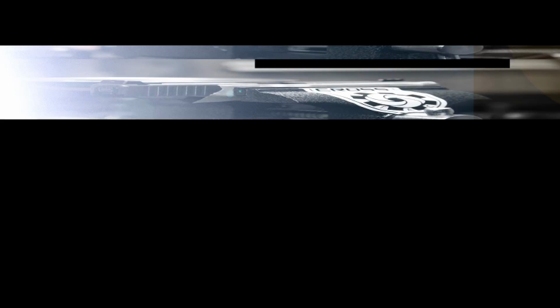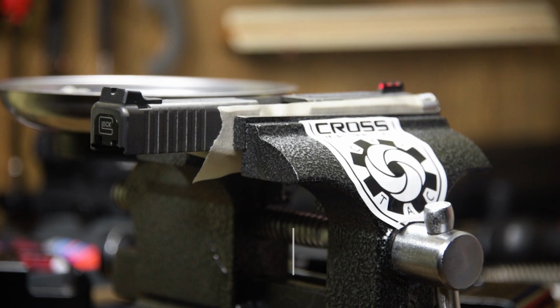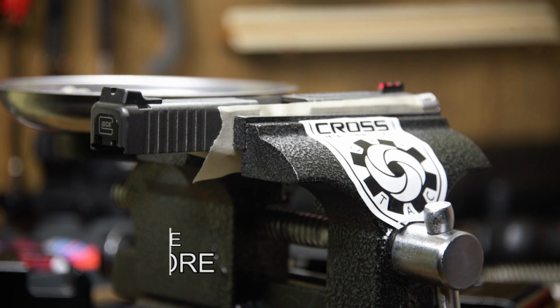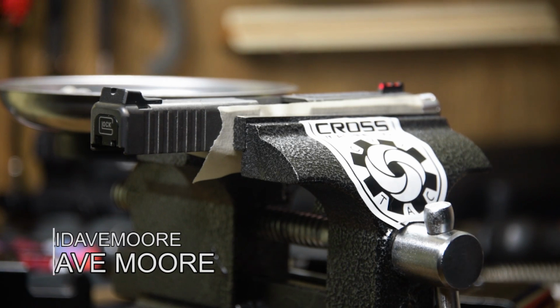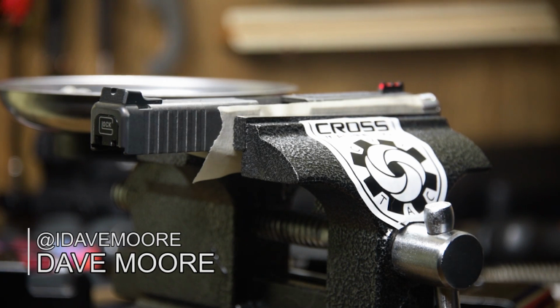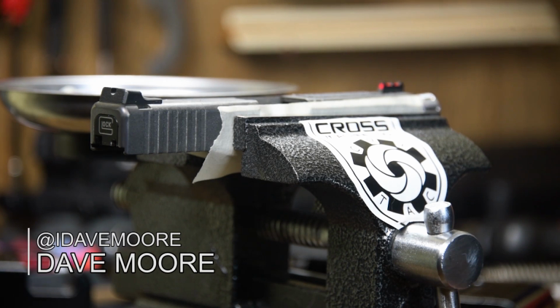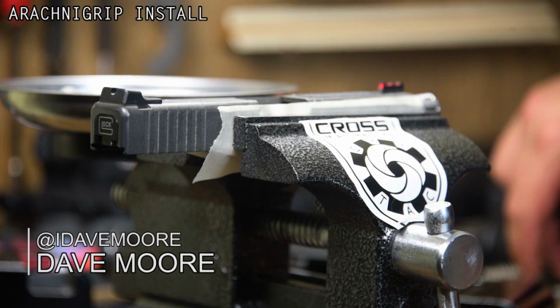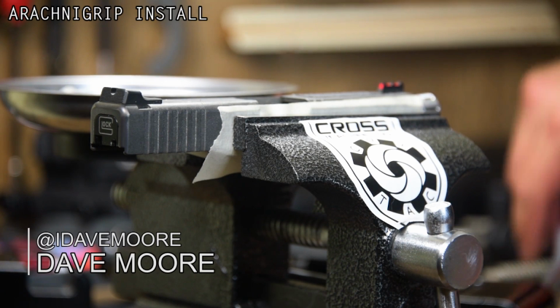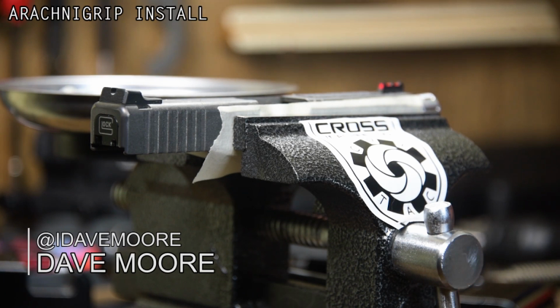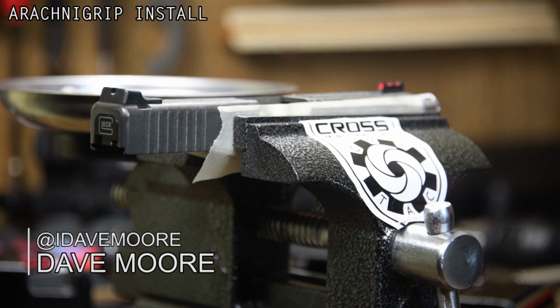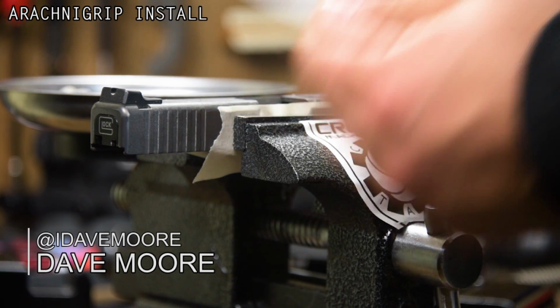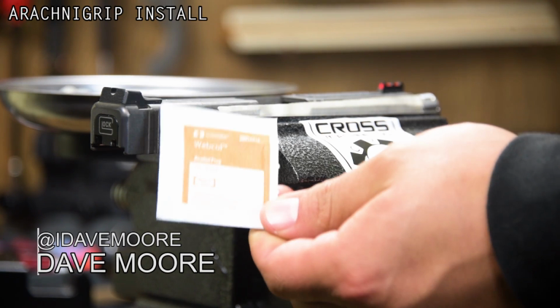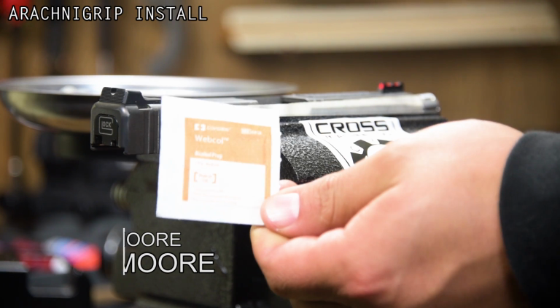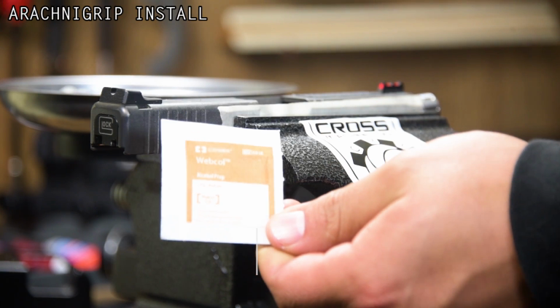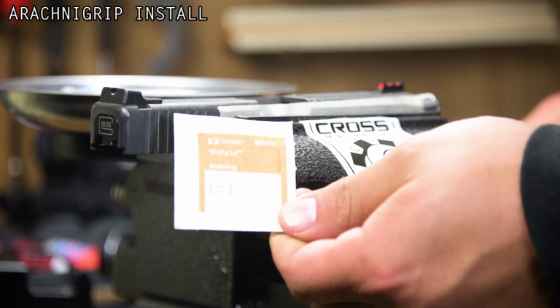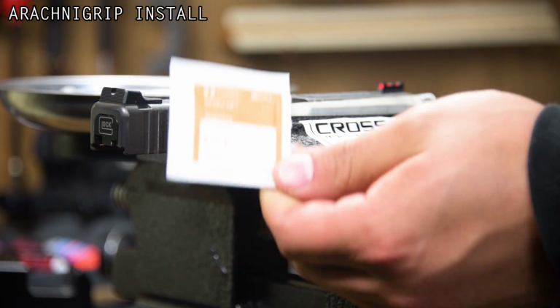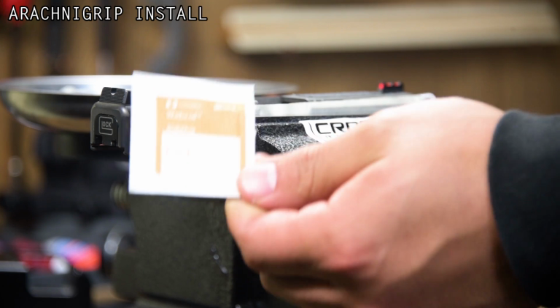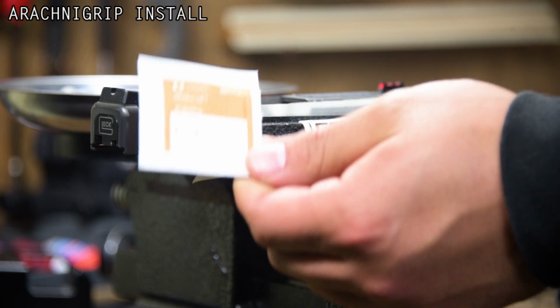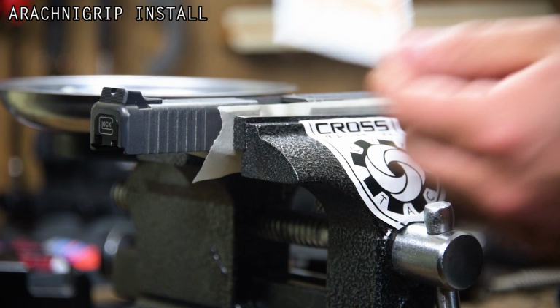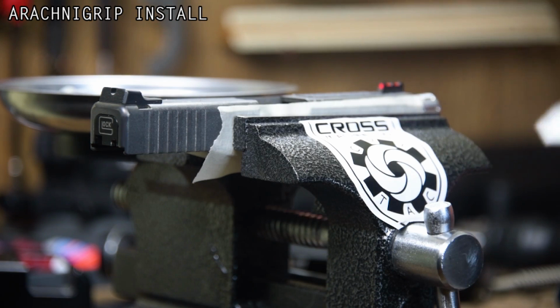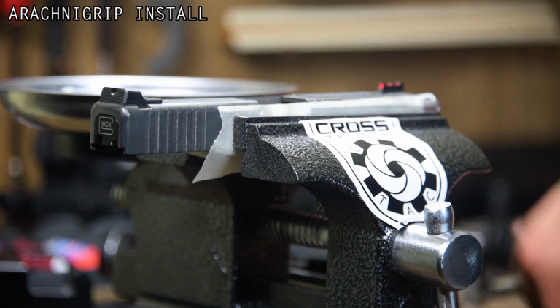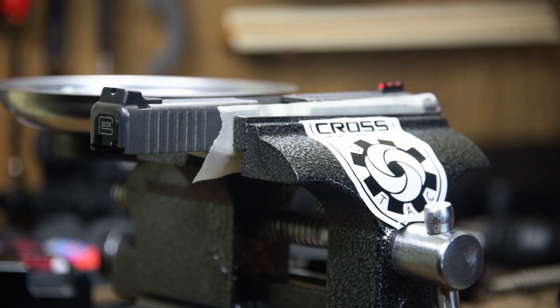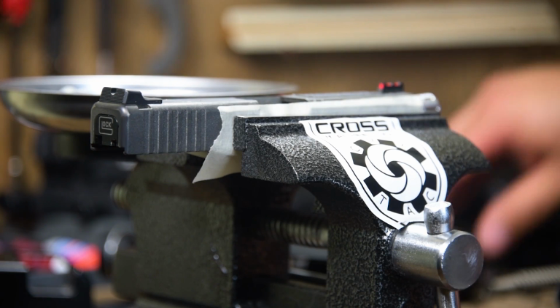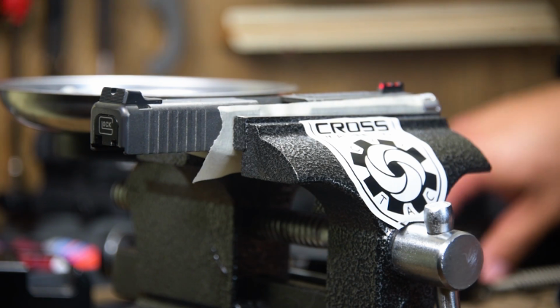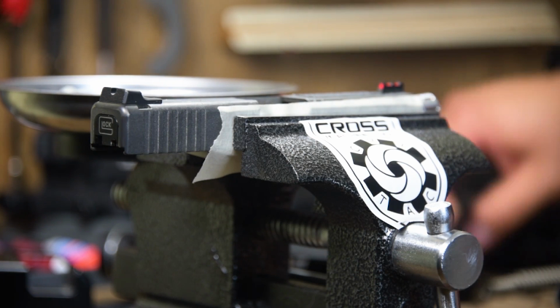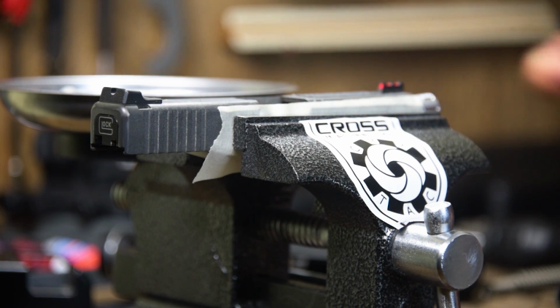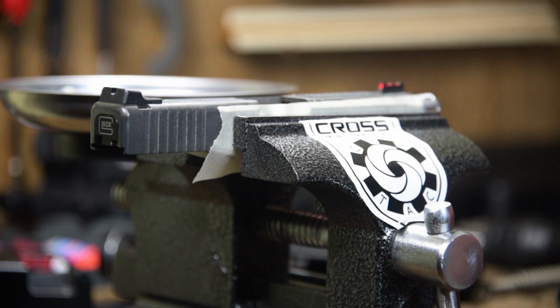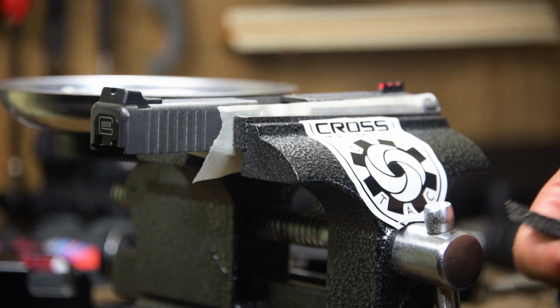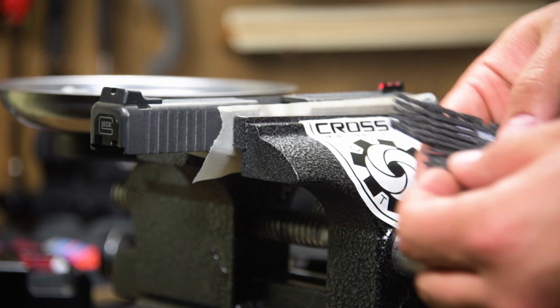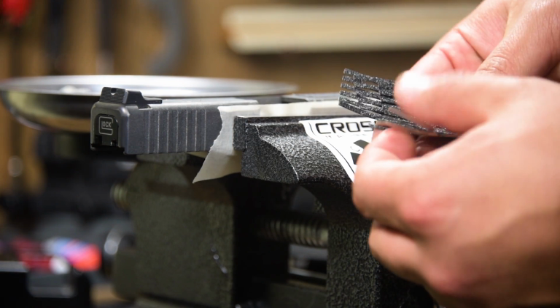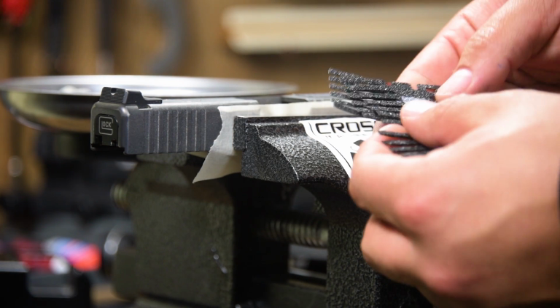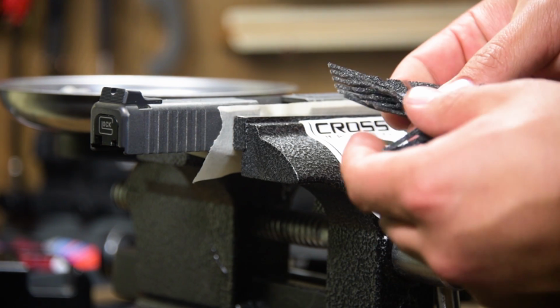Hi guys, I'm going to do a quick install of the Arachne Grip. The things you'll need: you'll need the alcohol swab that comes with your Arachne Grip itself, and you'll need an Arachne Grip.